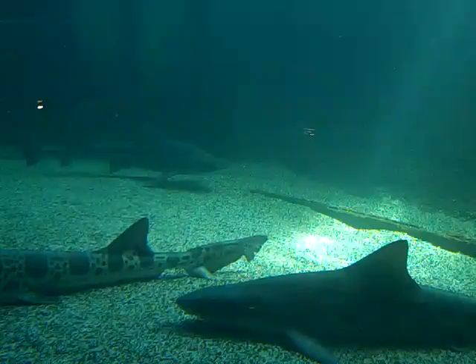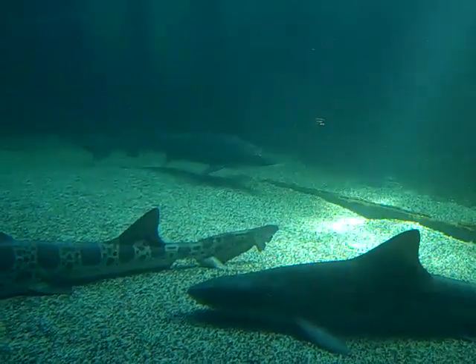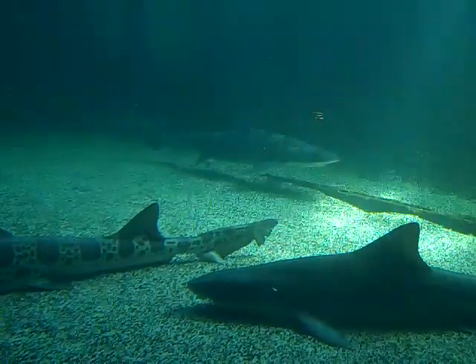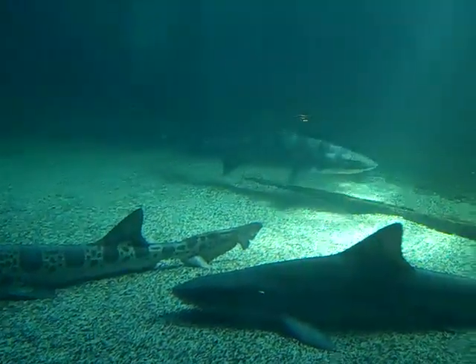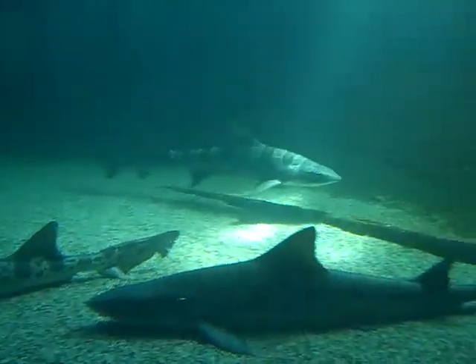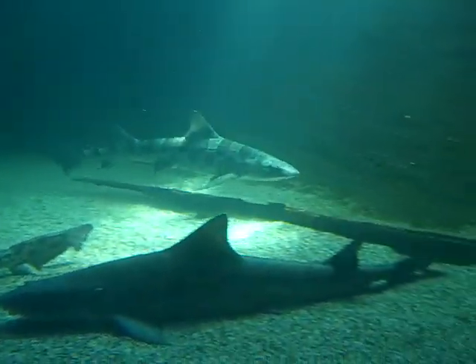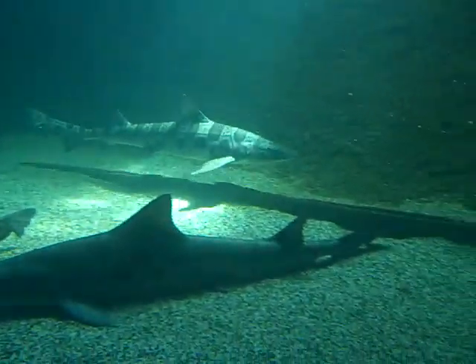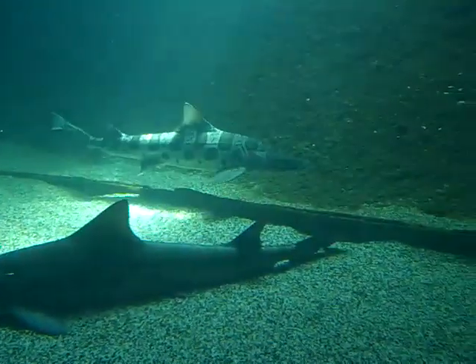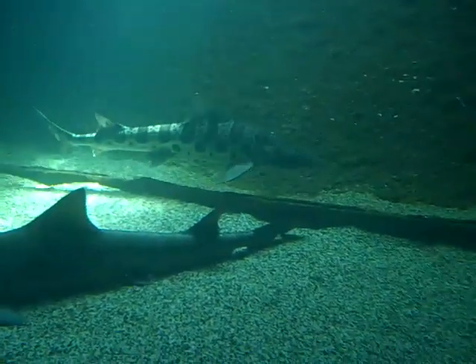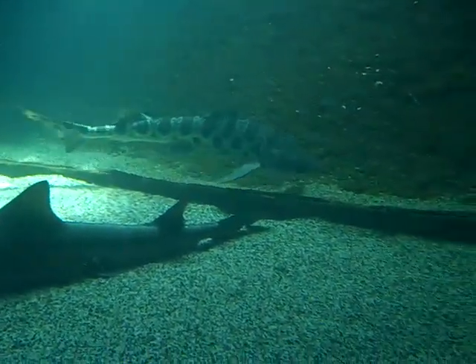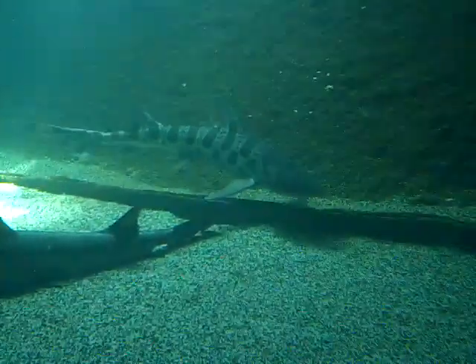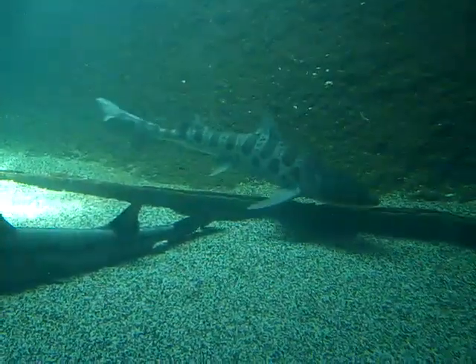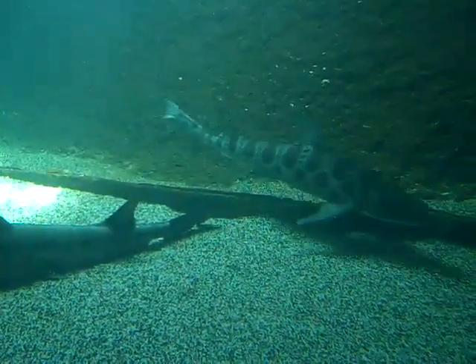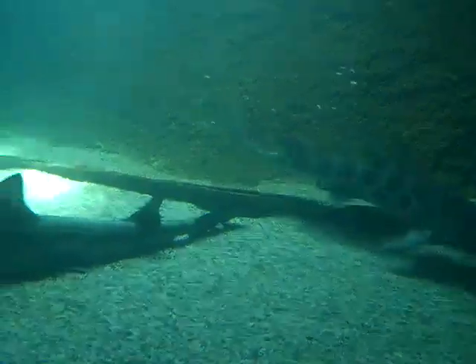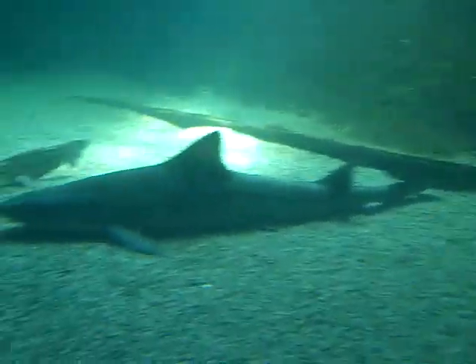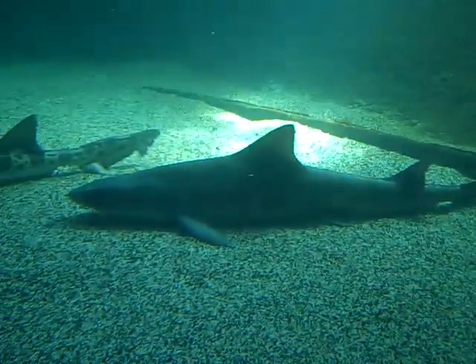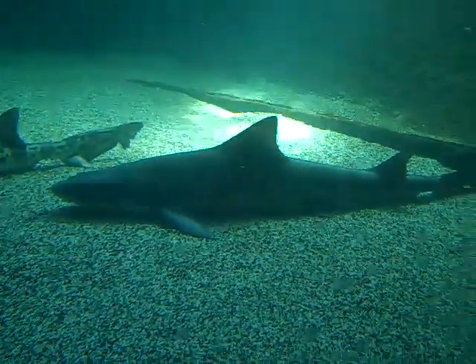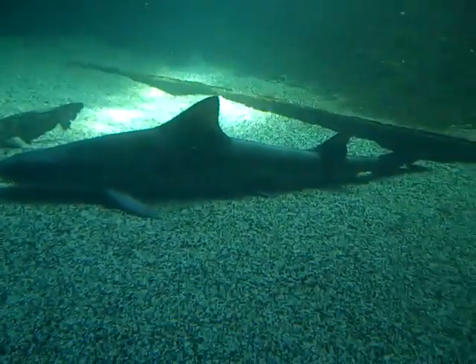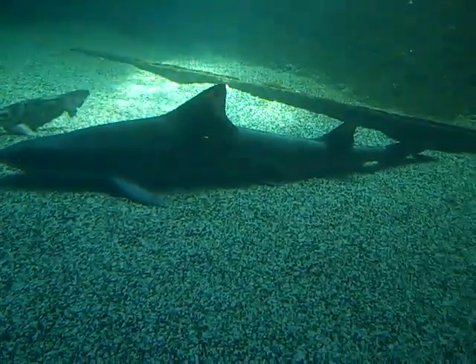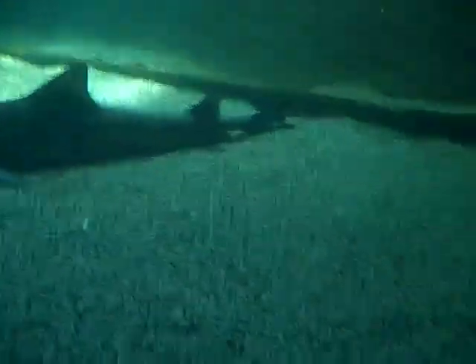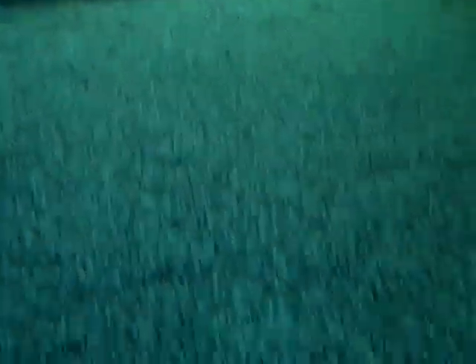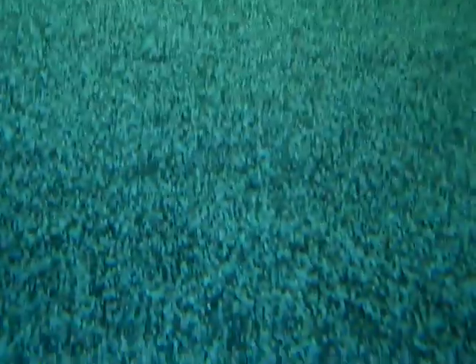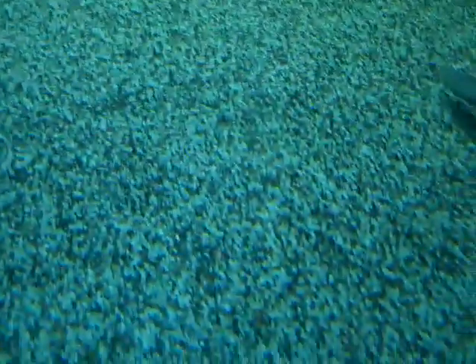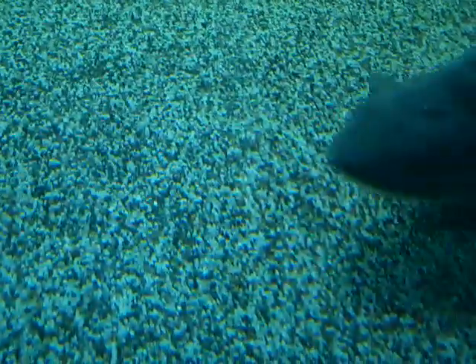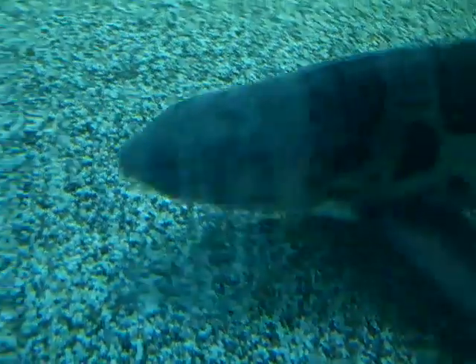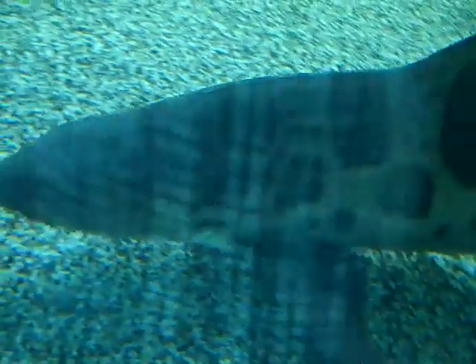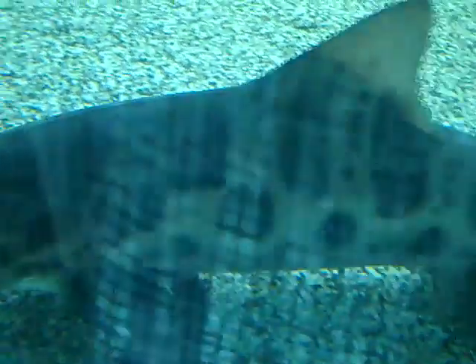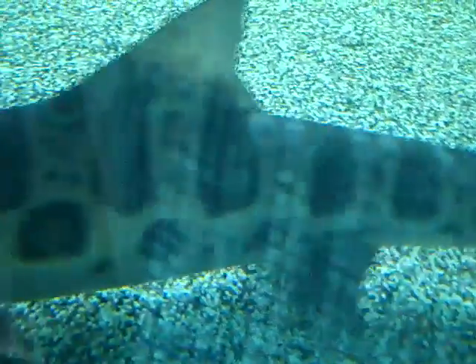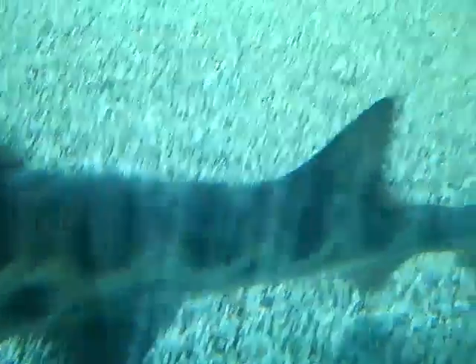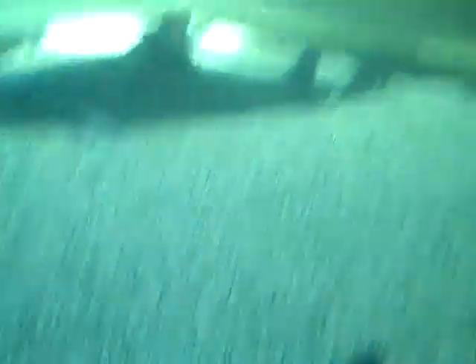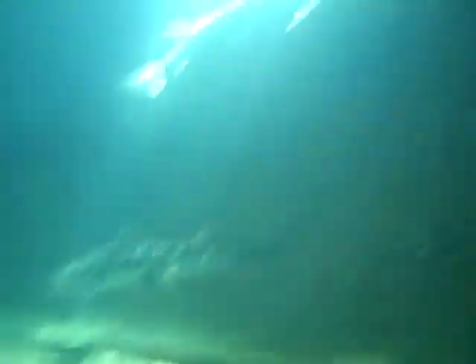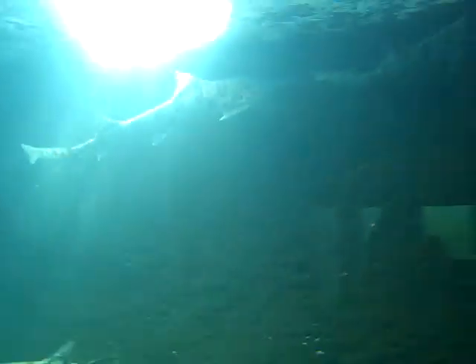Are there sharks in here? Yeah, there are. The smaller ones in there are smooth hound sharks, mostly related to the dogfish shark. They're a smaller breed, though. They have an average of 2.5 feet.